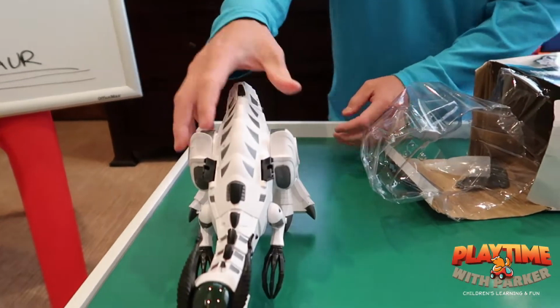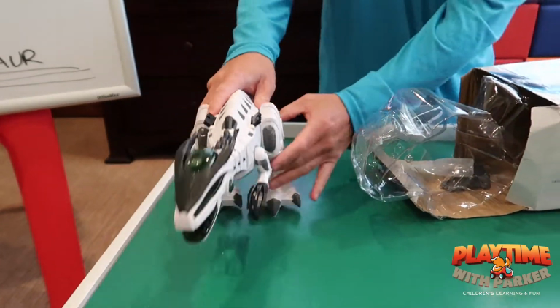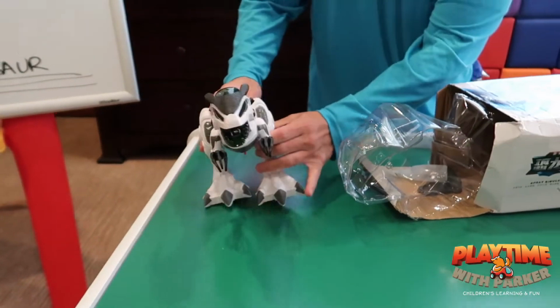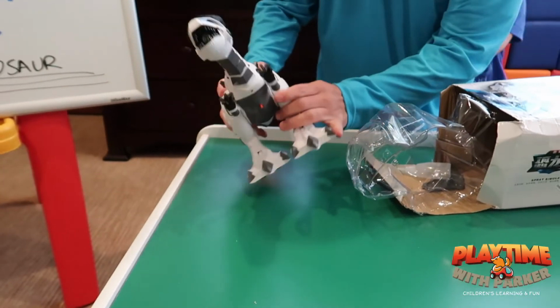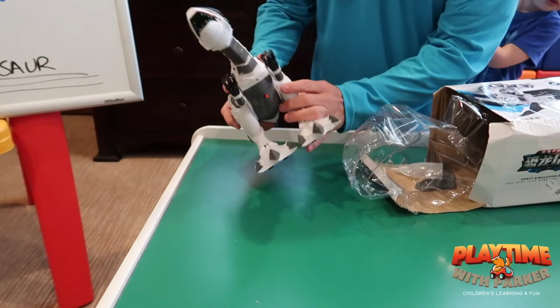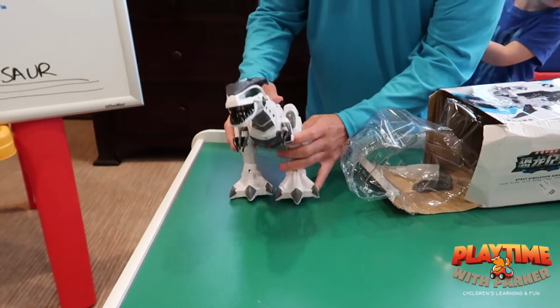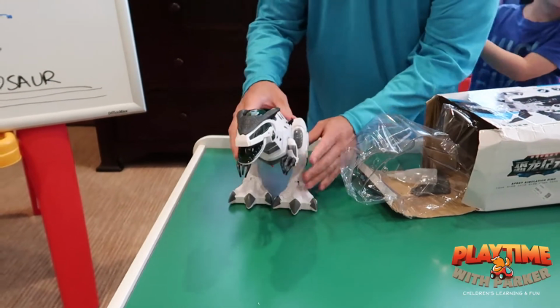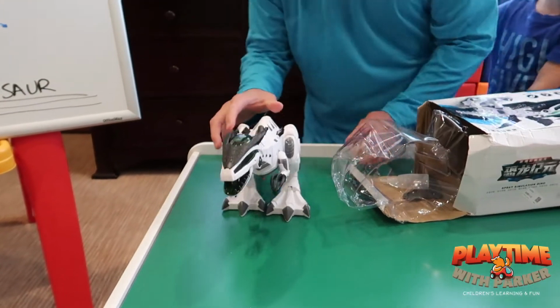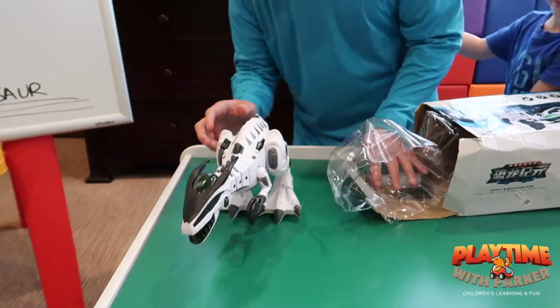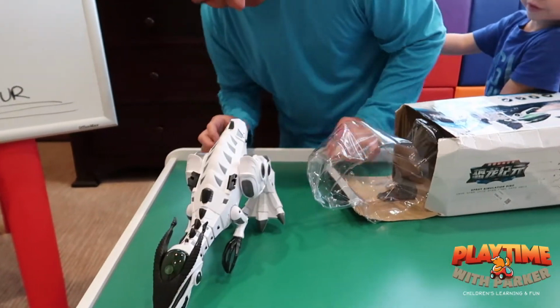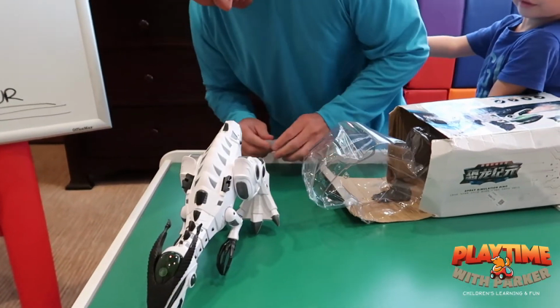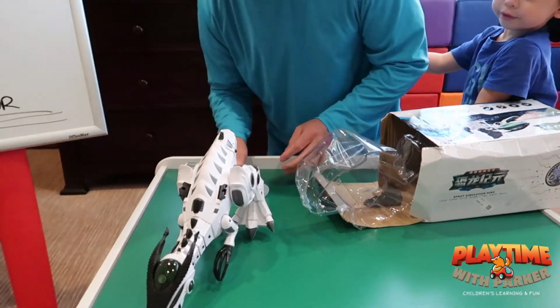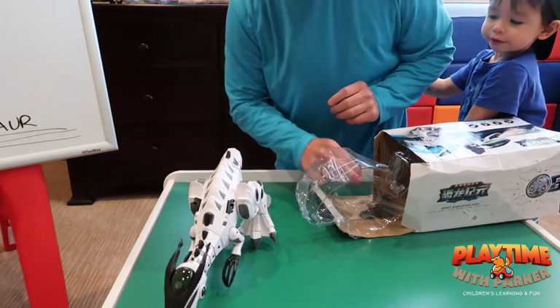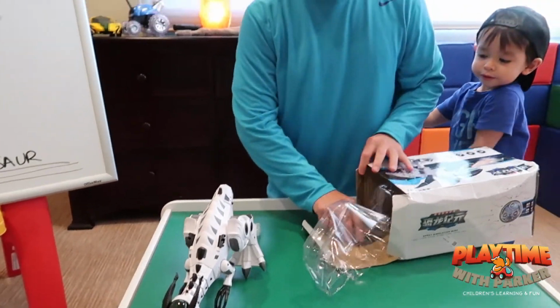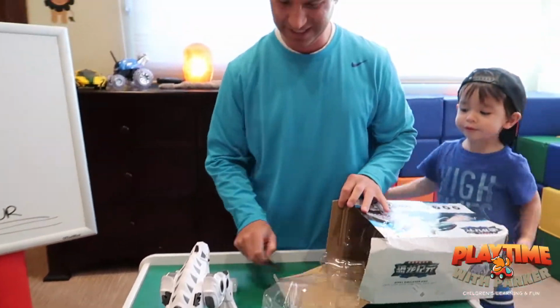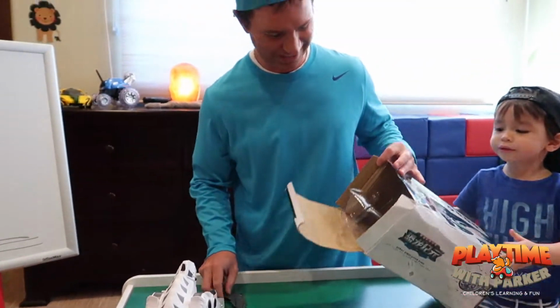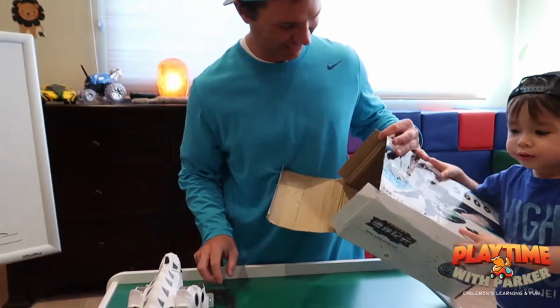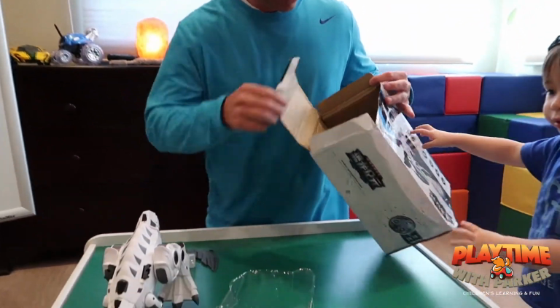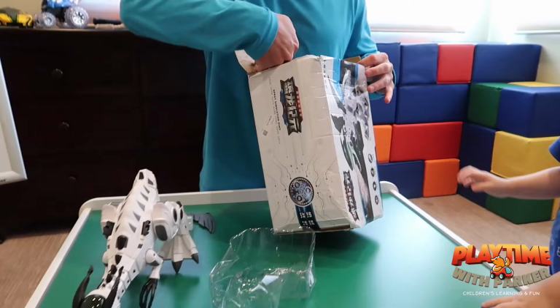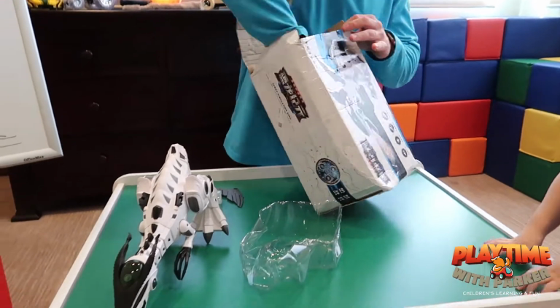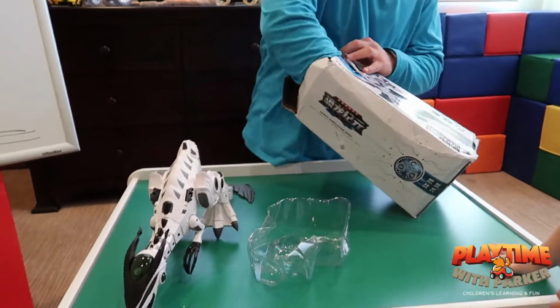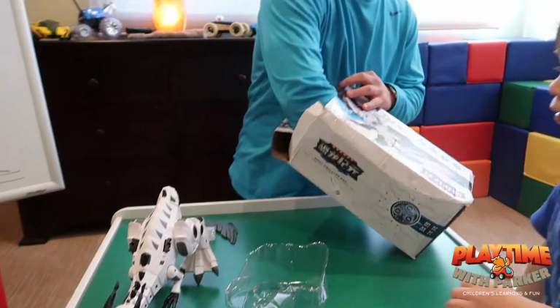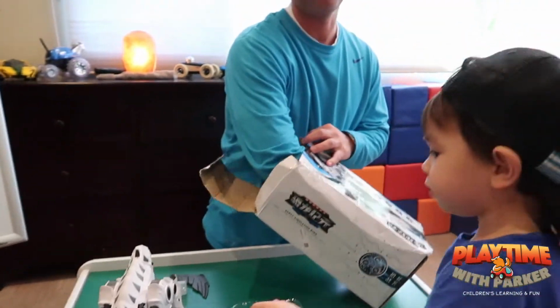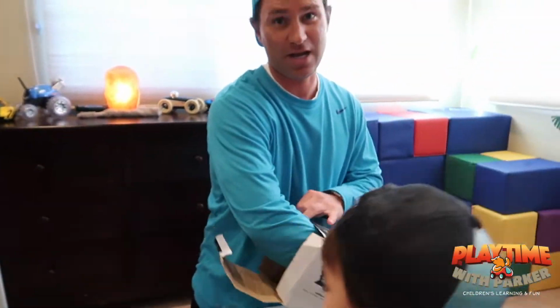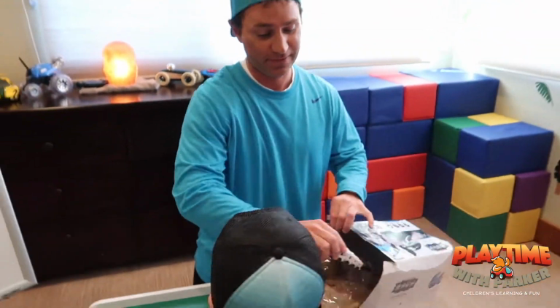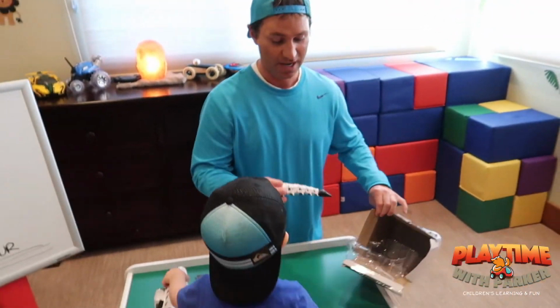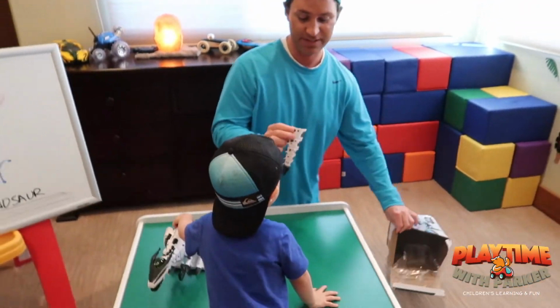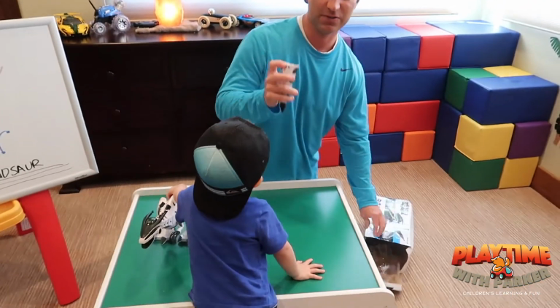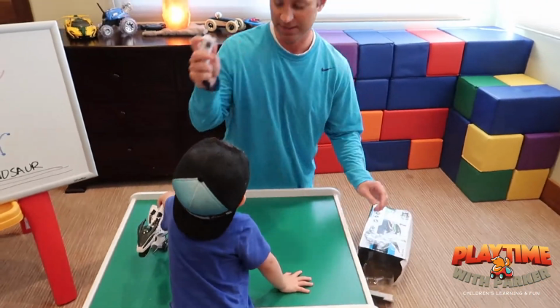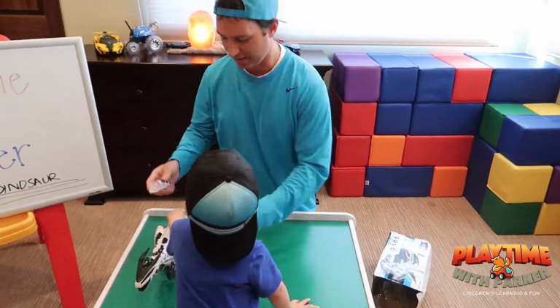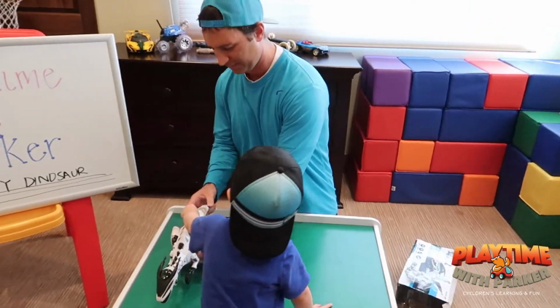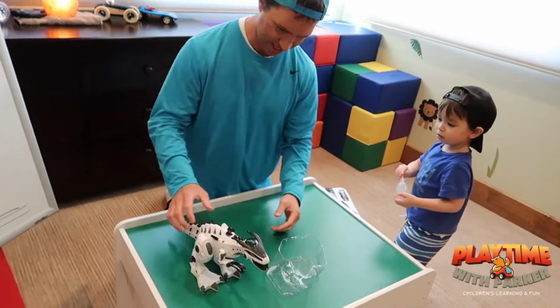Okay, maybe you can stand up... oh no, you can't. Oh wait, here we go — his tail fell off! Every dinosaur needs a tail. Yeah.